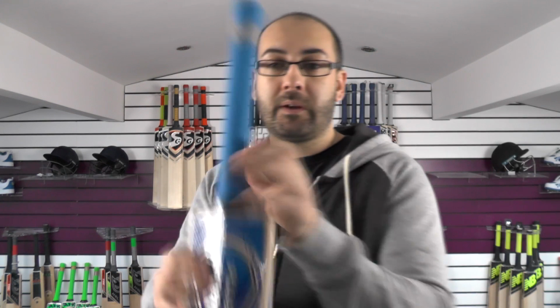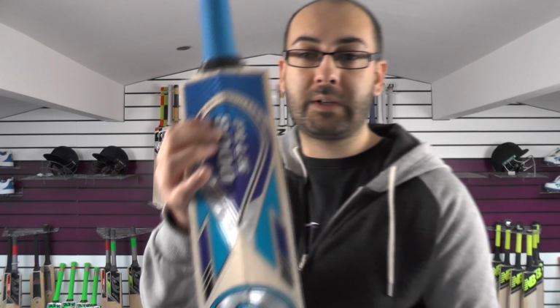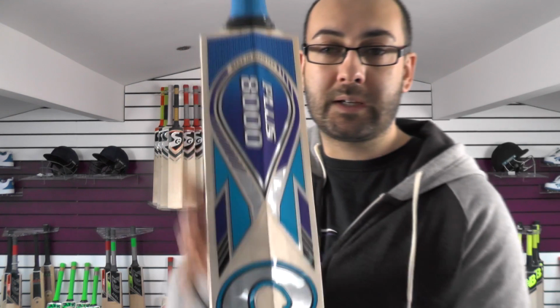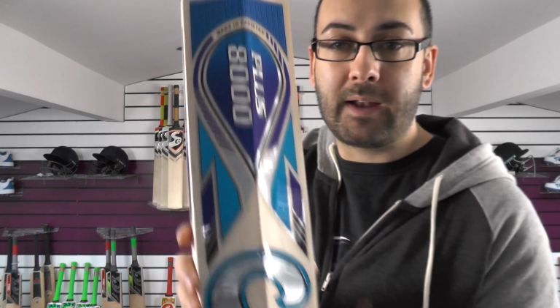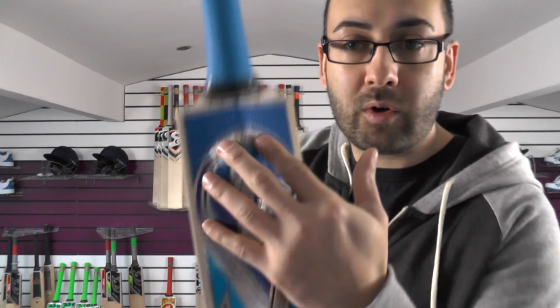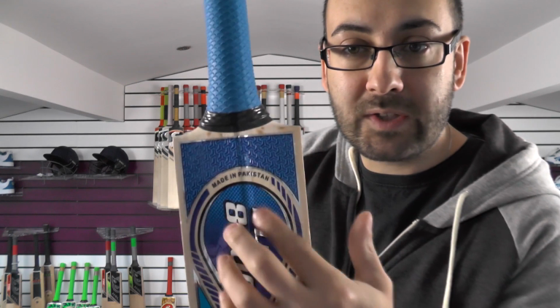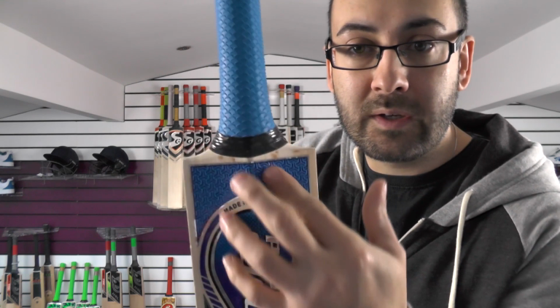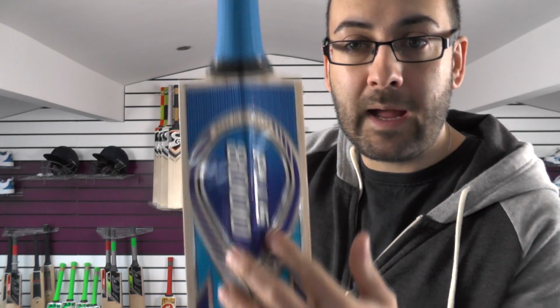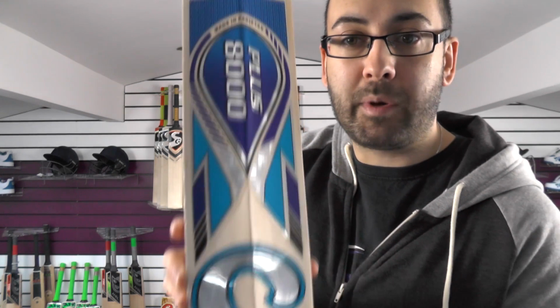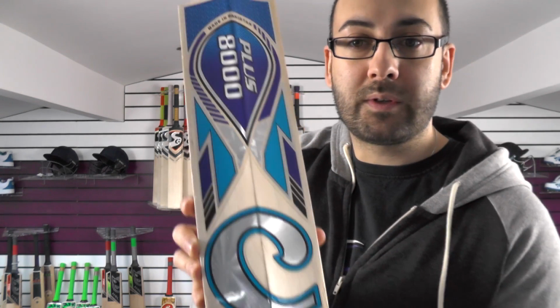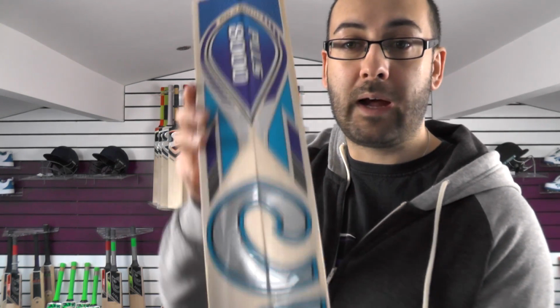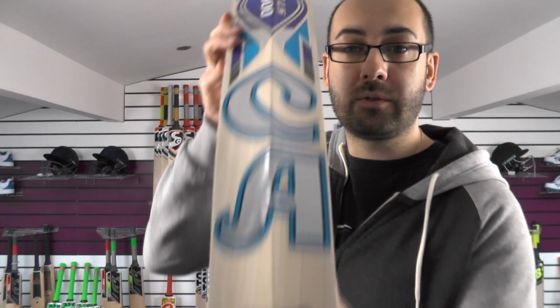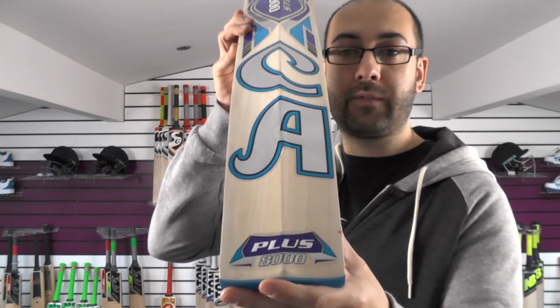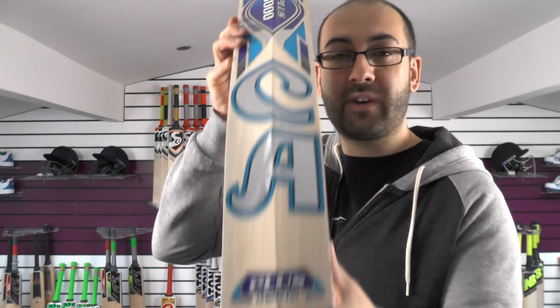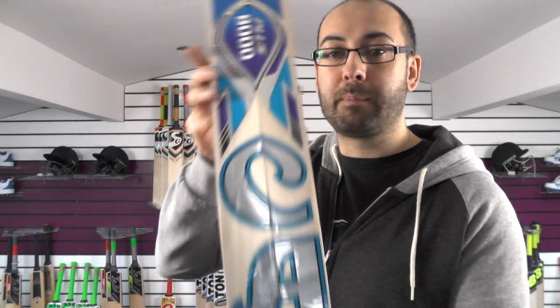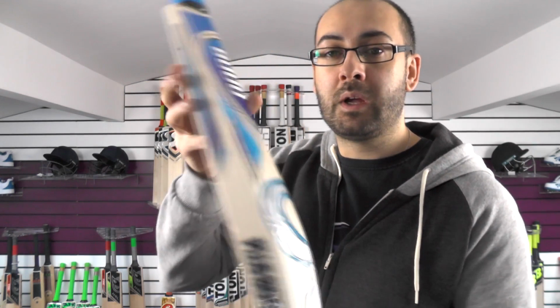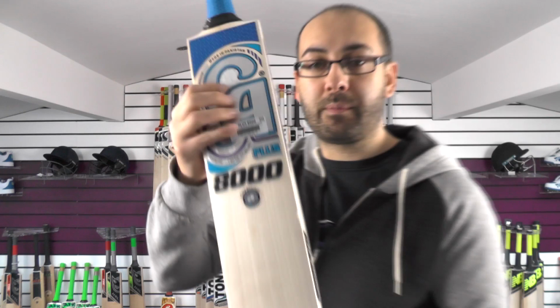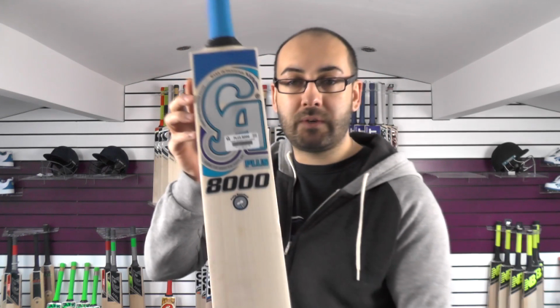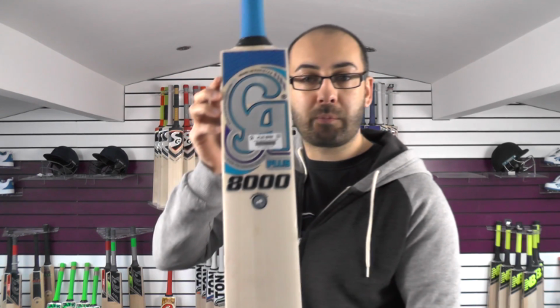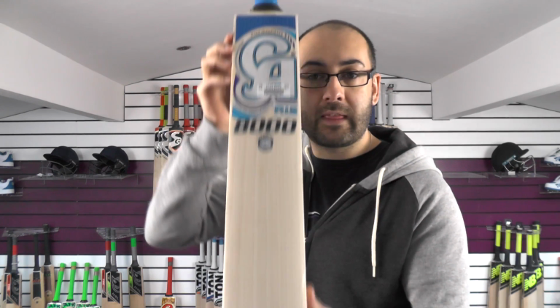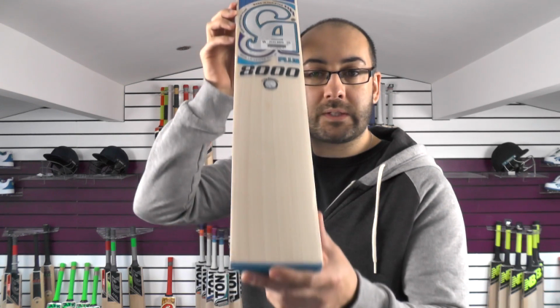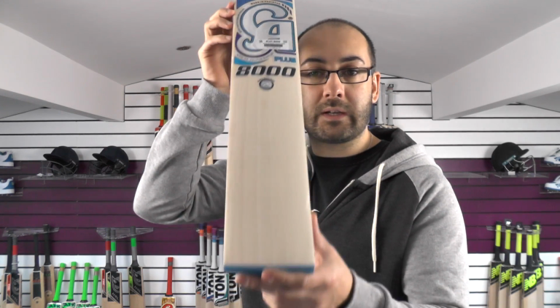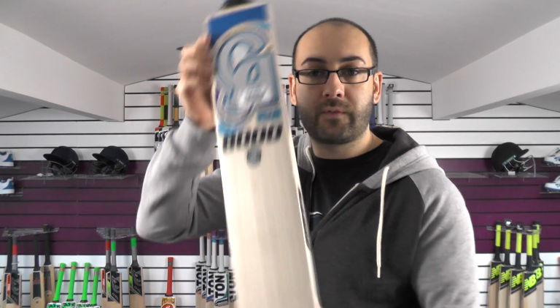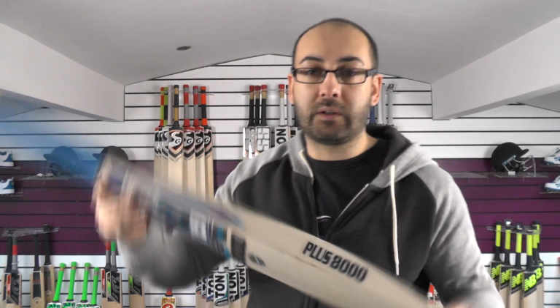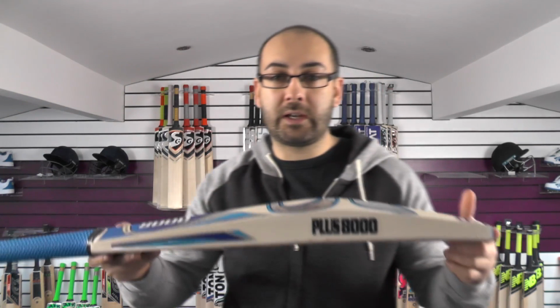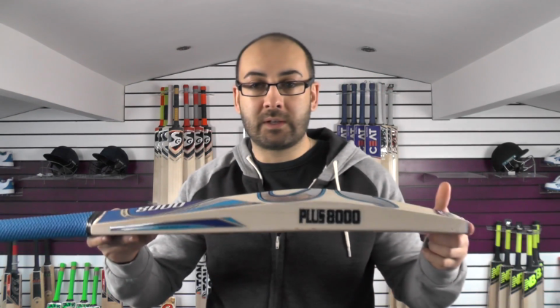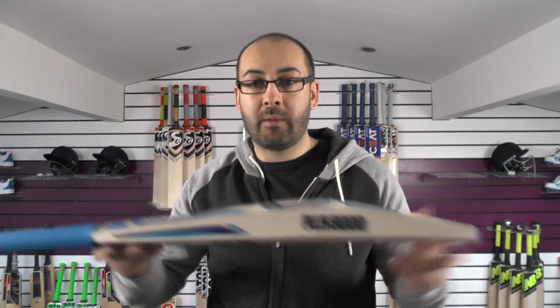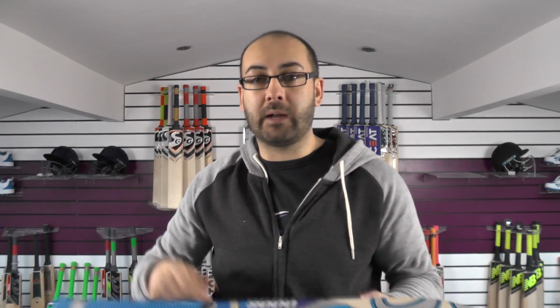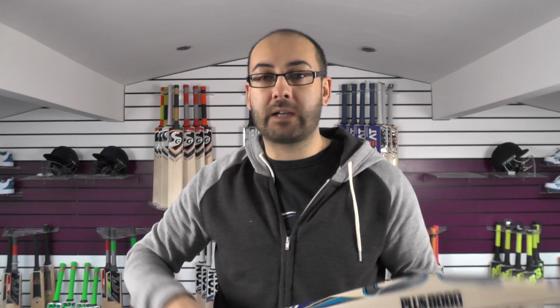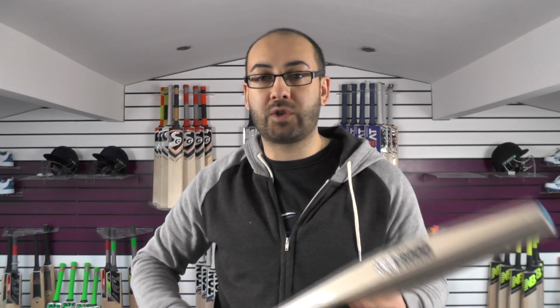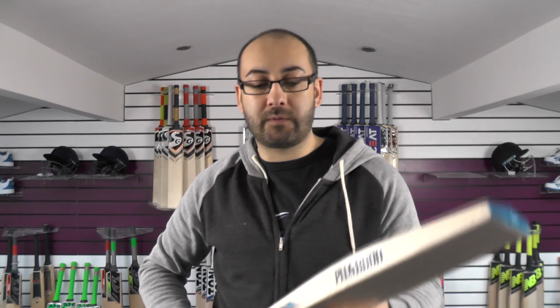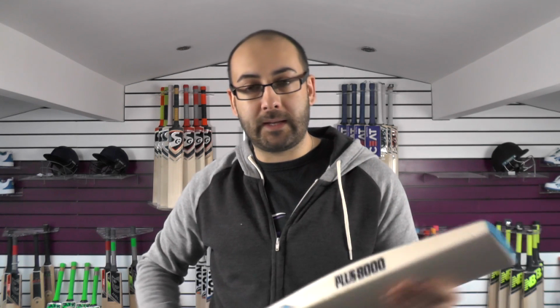These stickers are now all textured and embossed, and they do look really fresh — very similar to the previous Plus 8000 stickers, just a few little changes. But yeah, a nice fresh update for 2018.